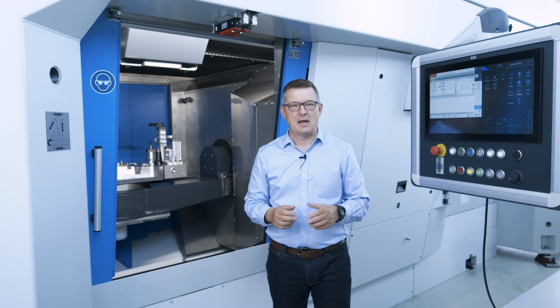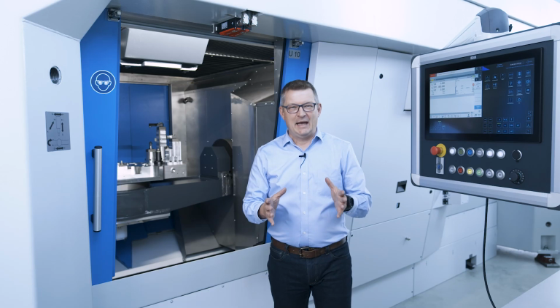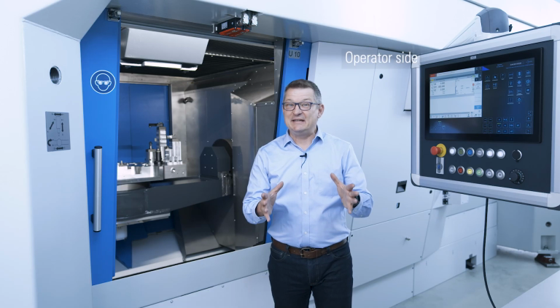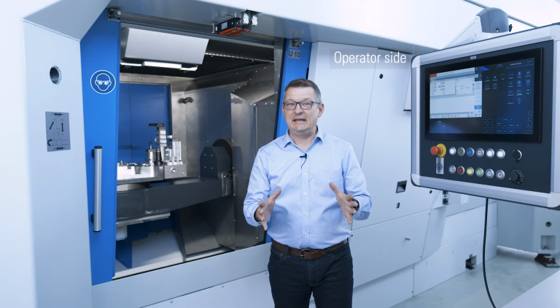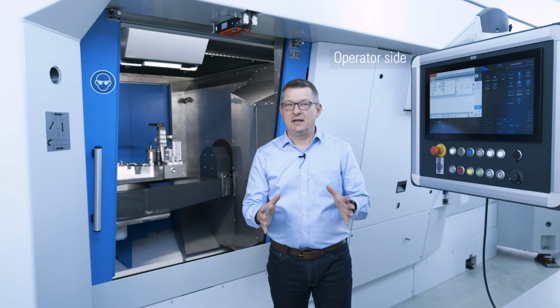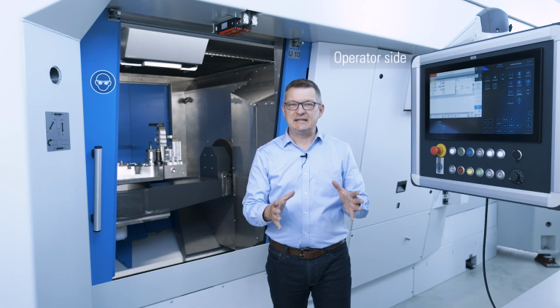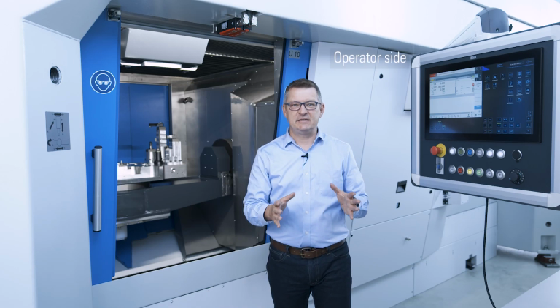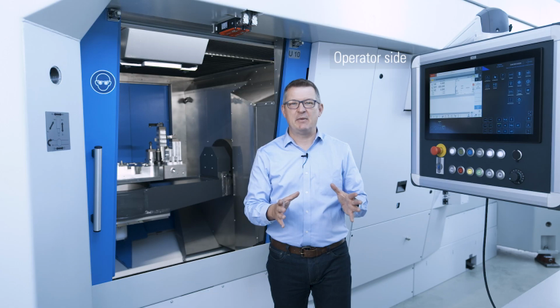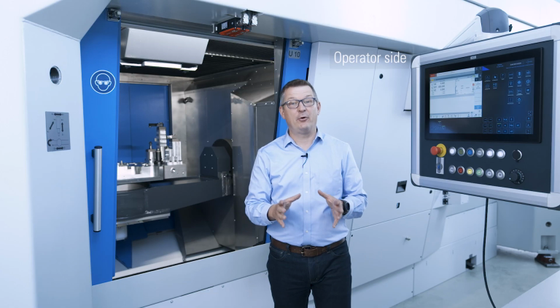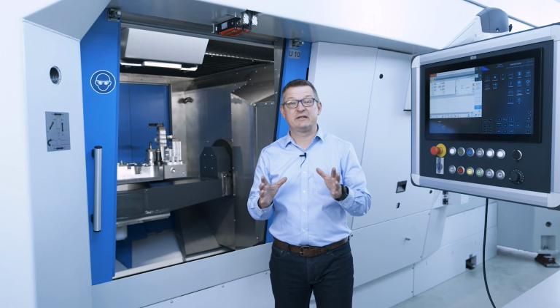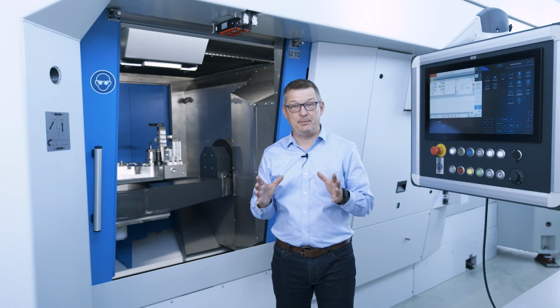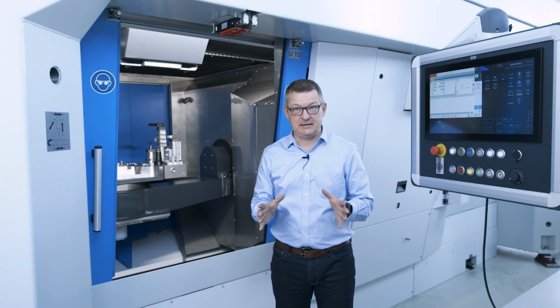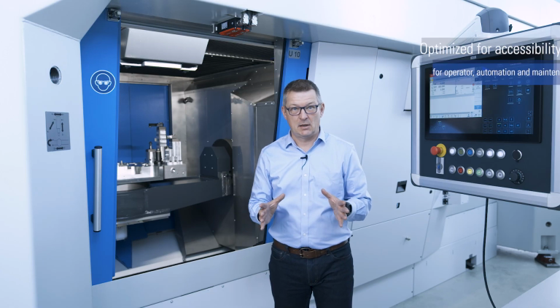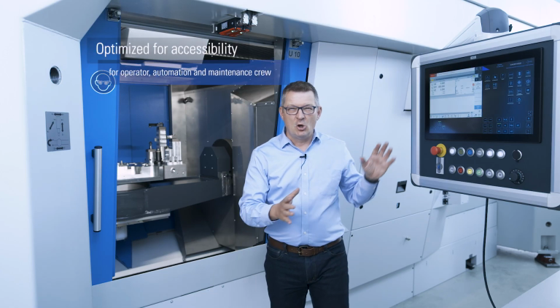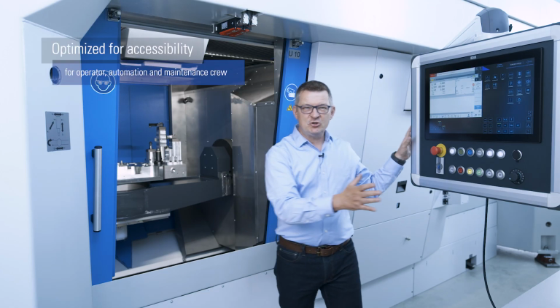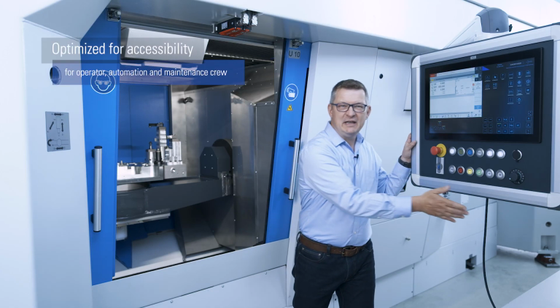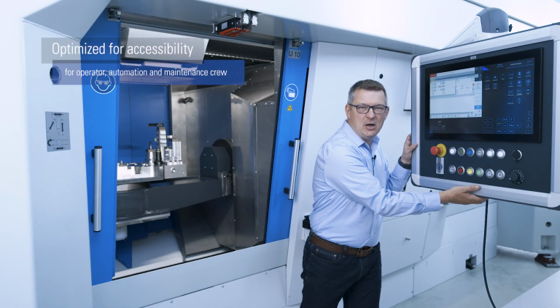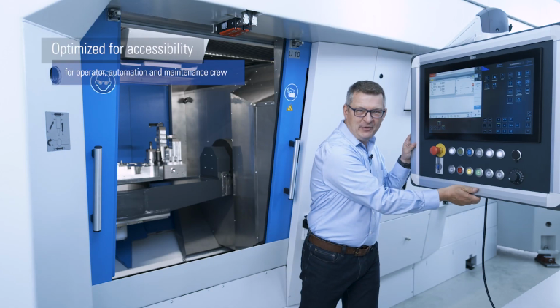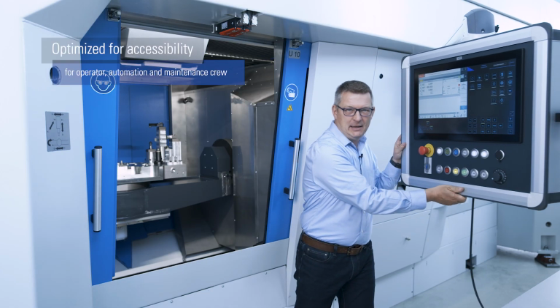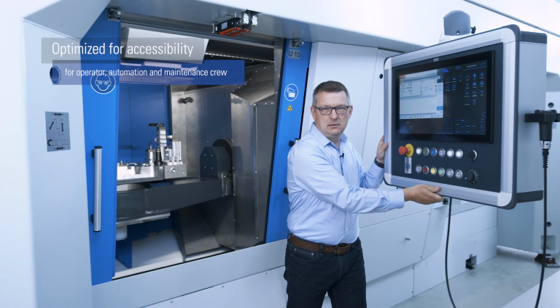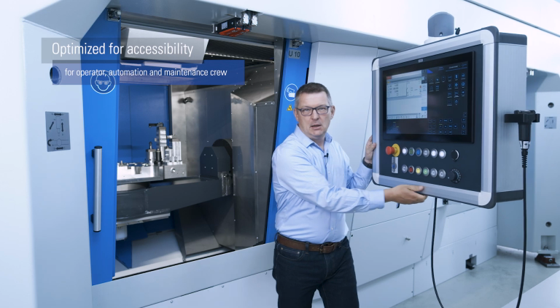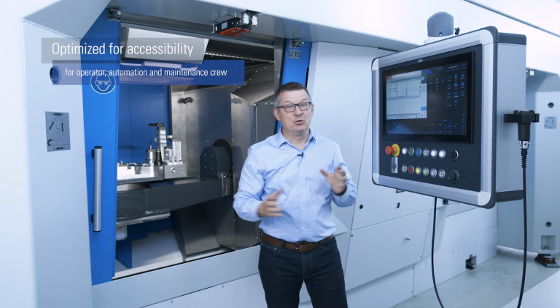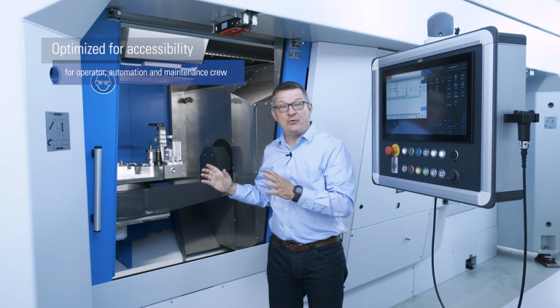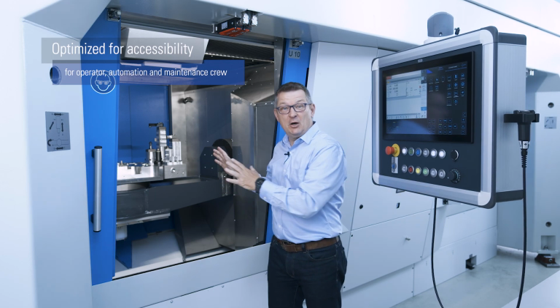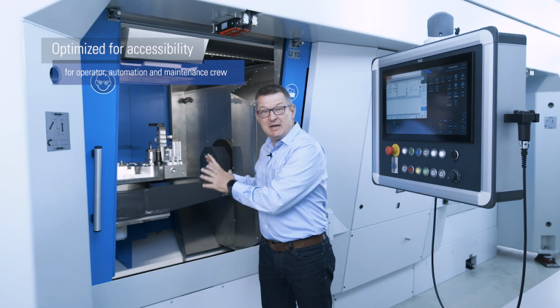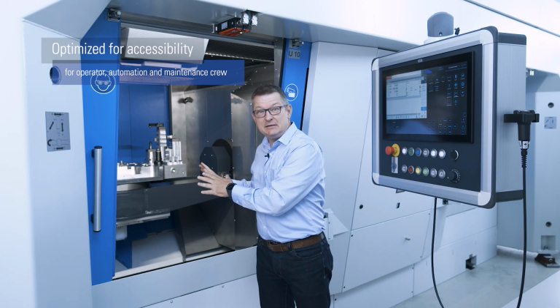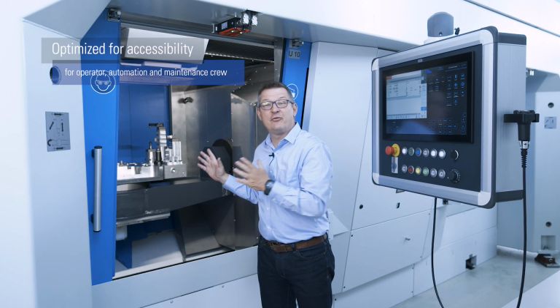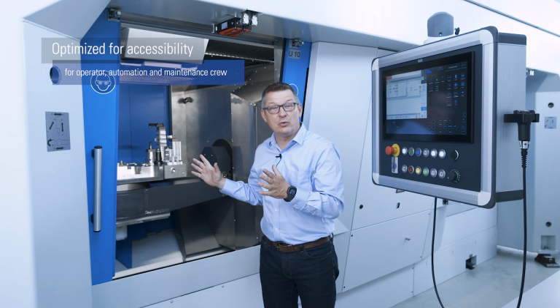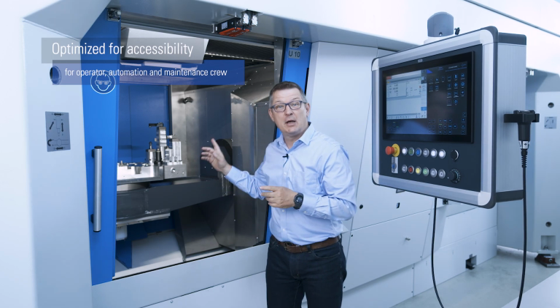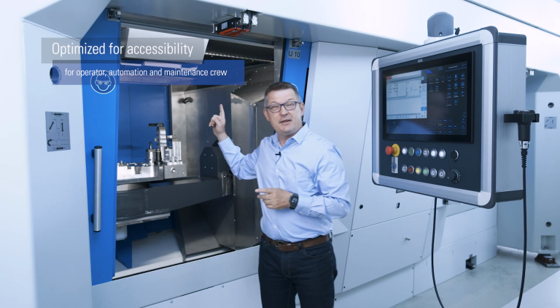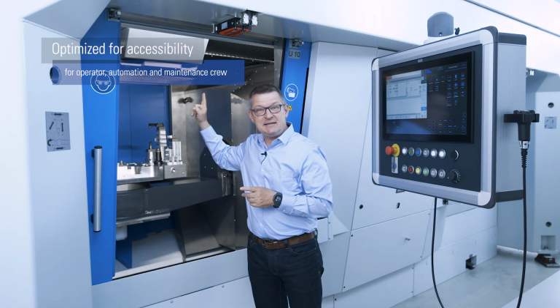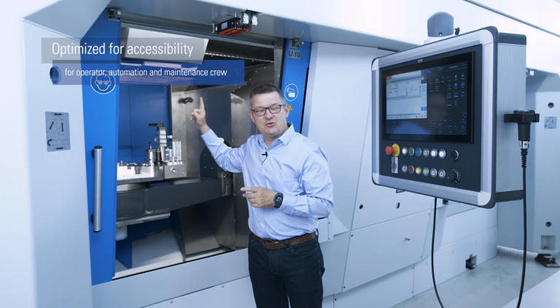As you can see here, the design is optimized for accessibility — not only for the operator, but also for the automation and, of course, the maintenance crew.